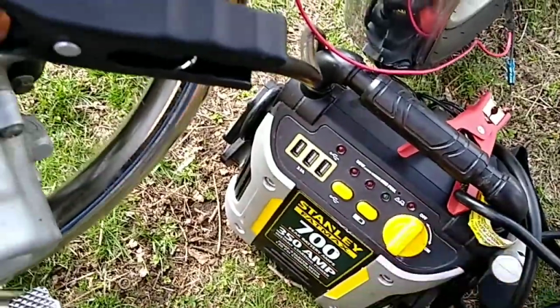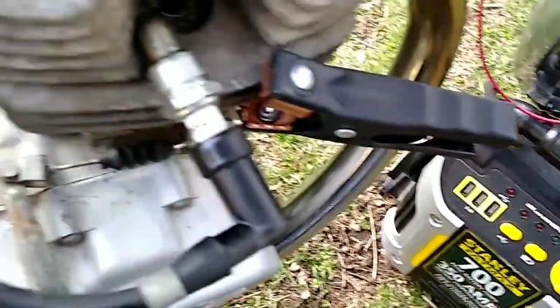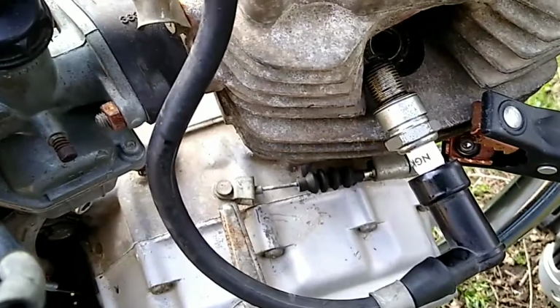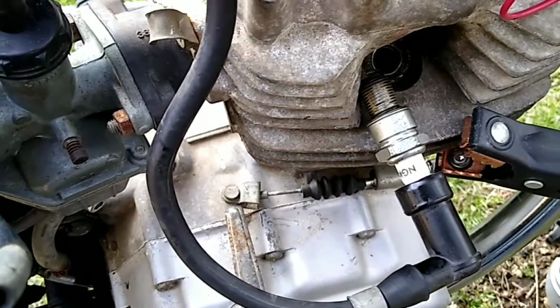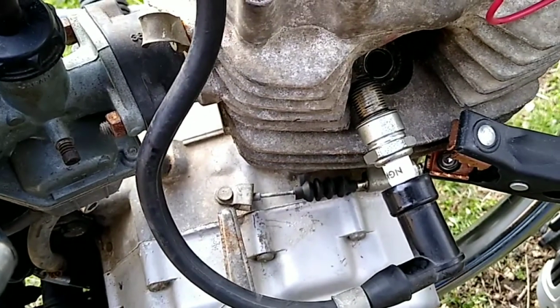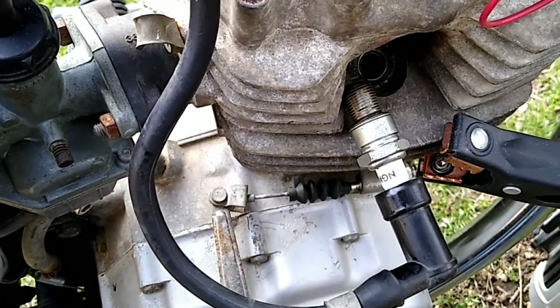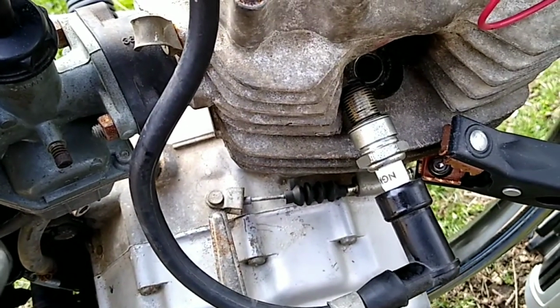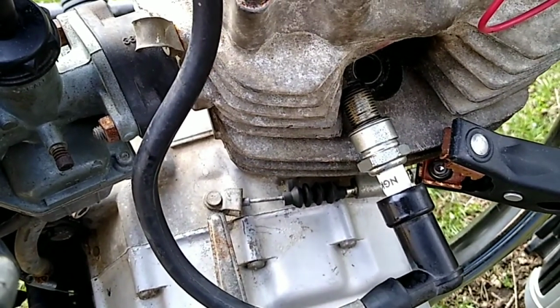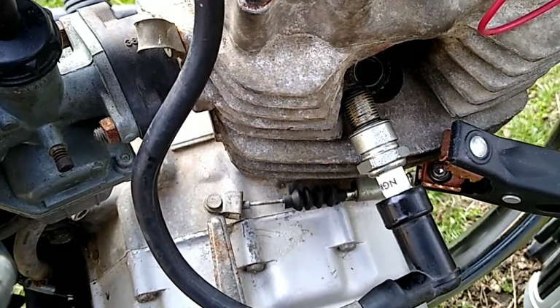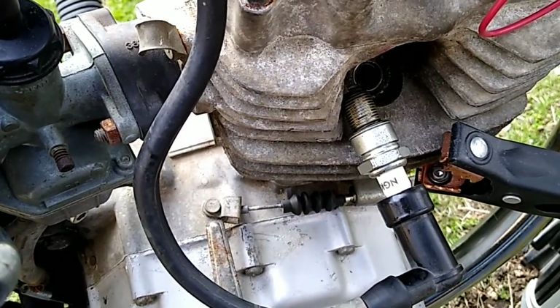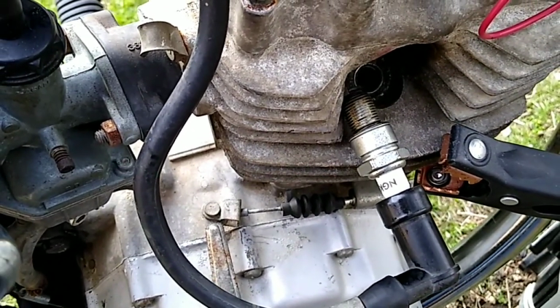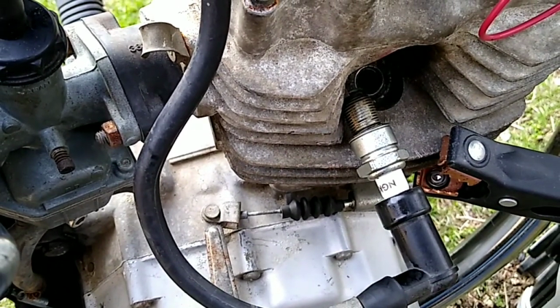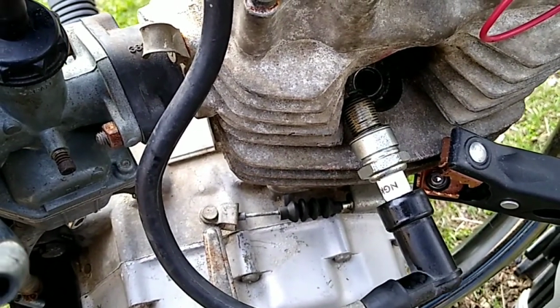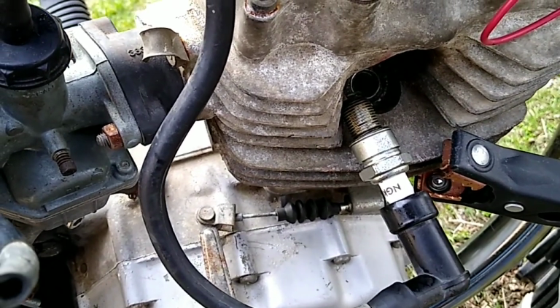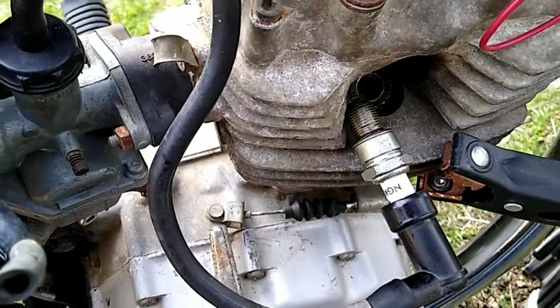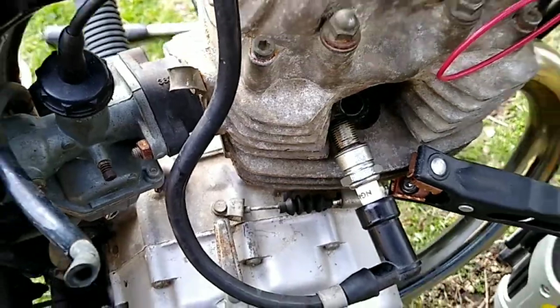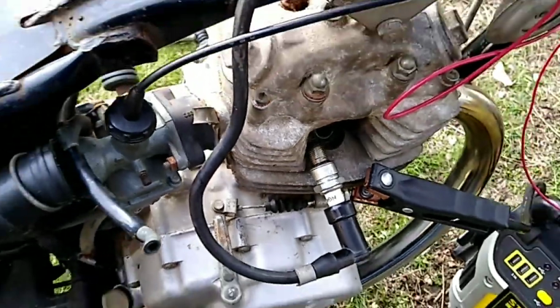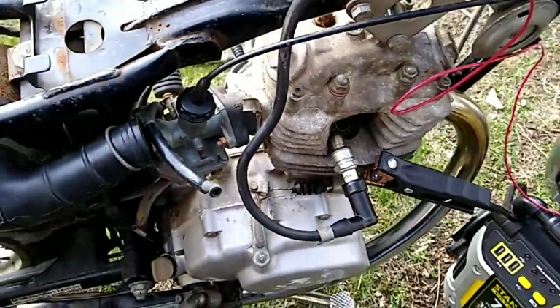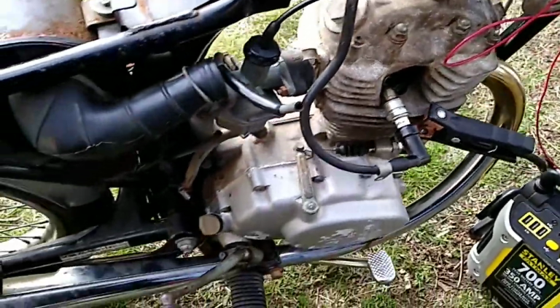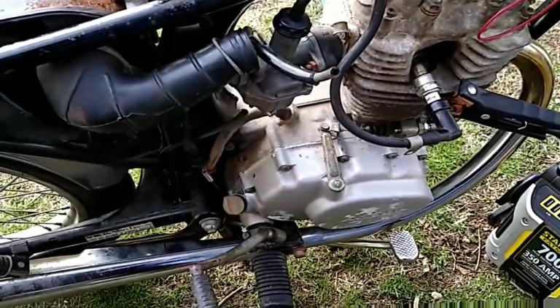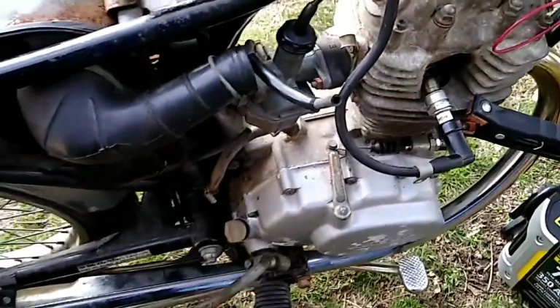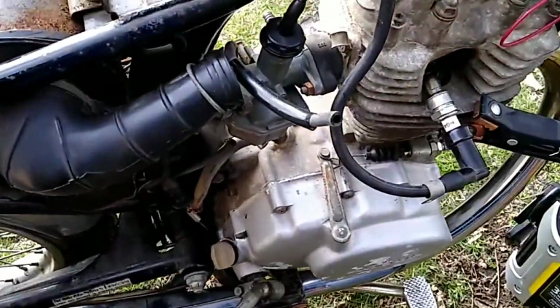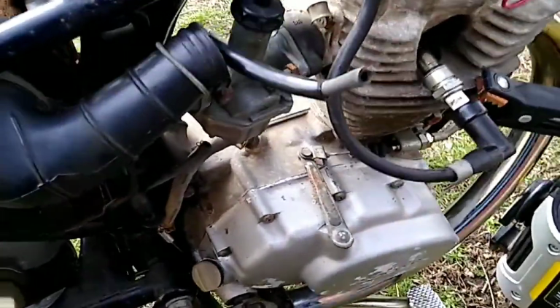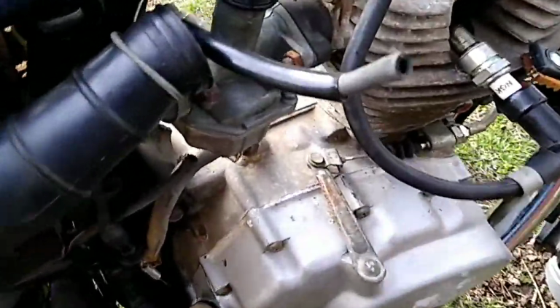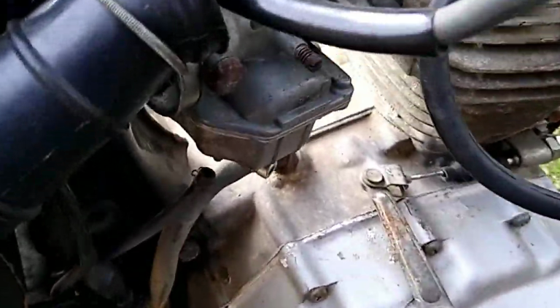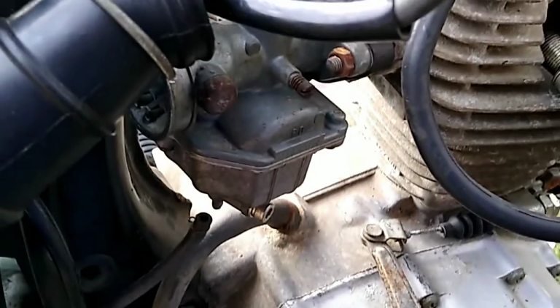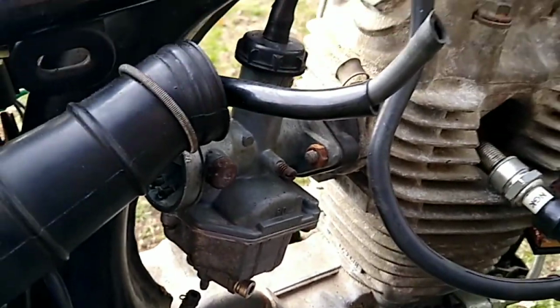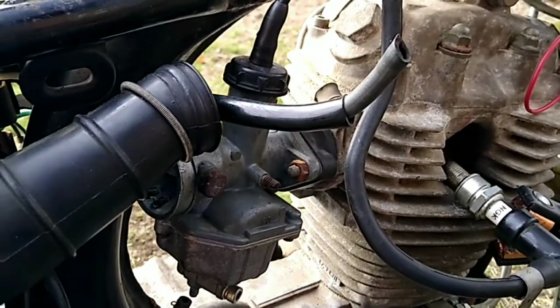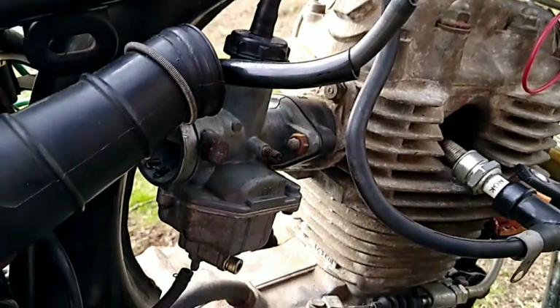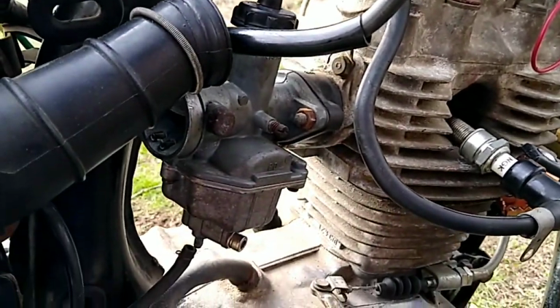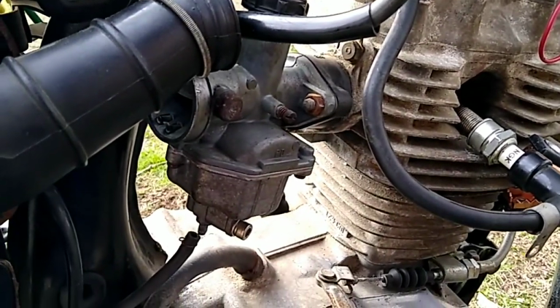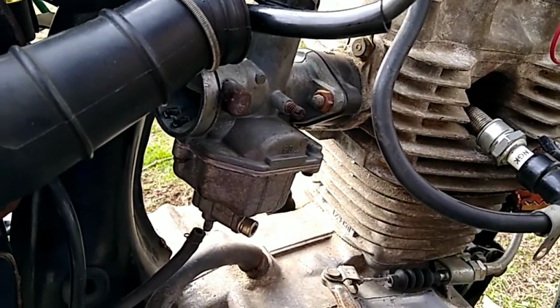Switch this off. So that's pretty cool — we have spark! Onward and upward. I guess the next thing is to get the carburetor hooked up, get some fuel in there, and see if we can get it started.